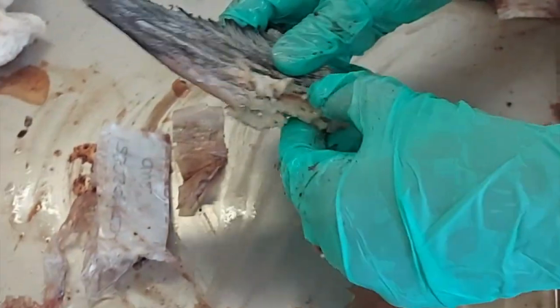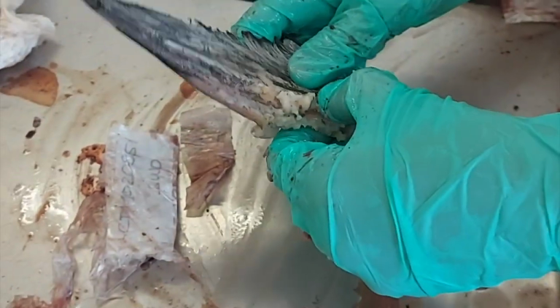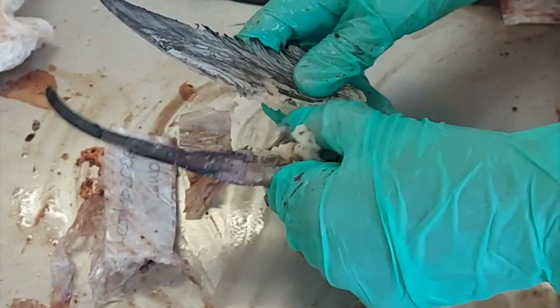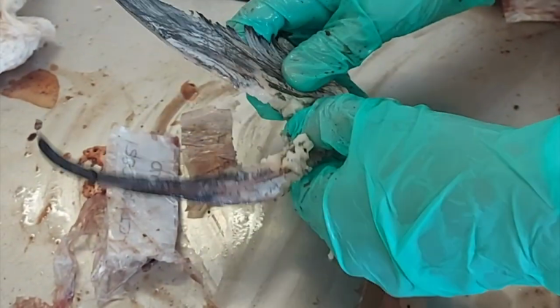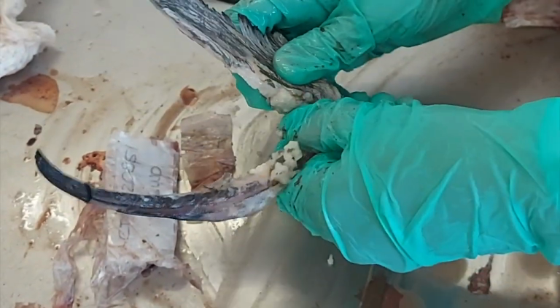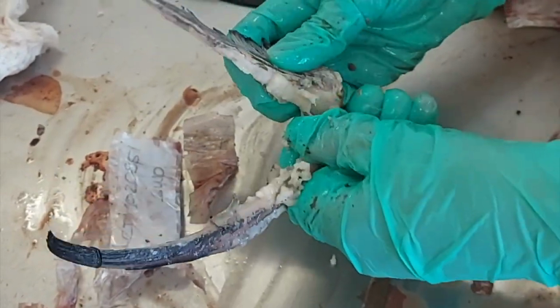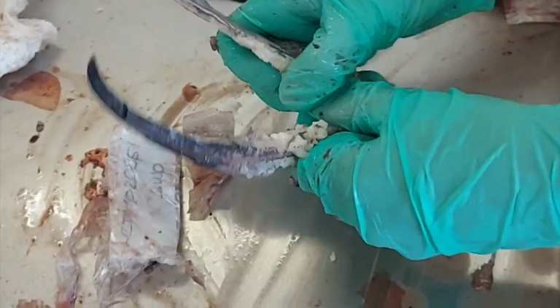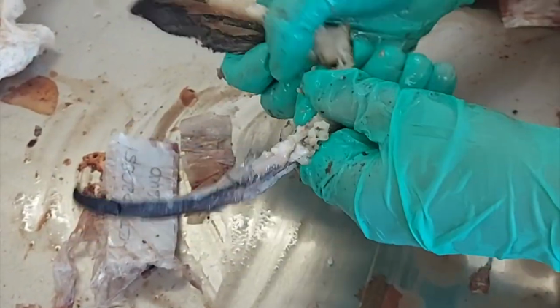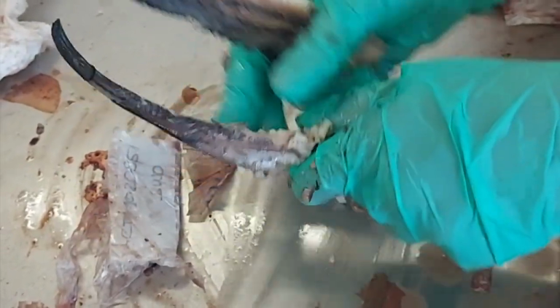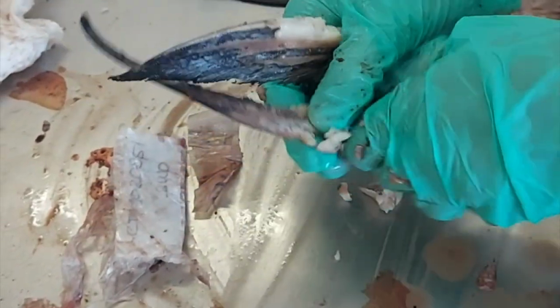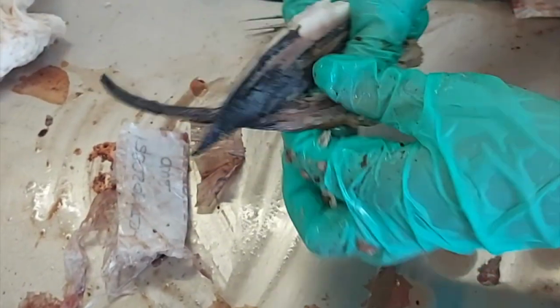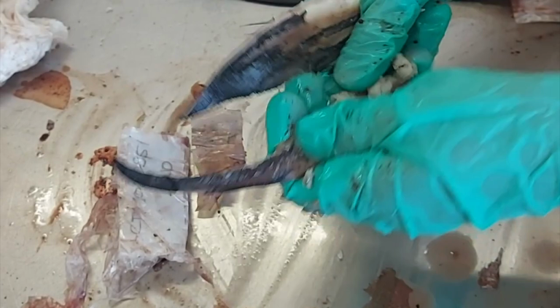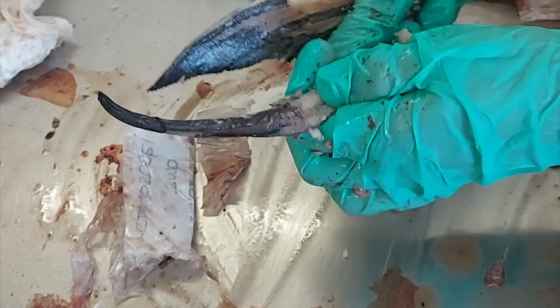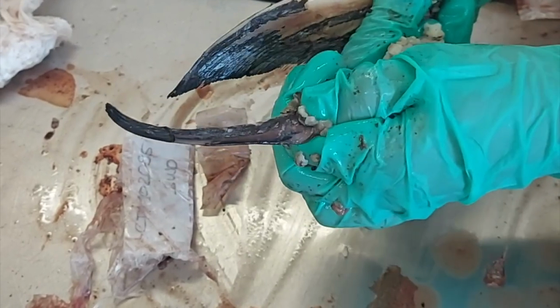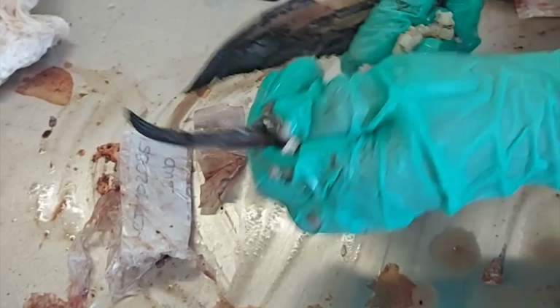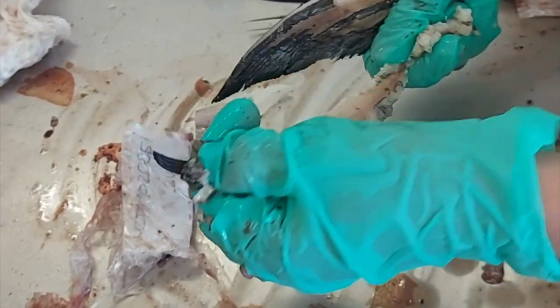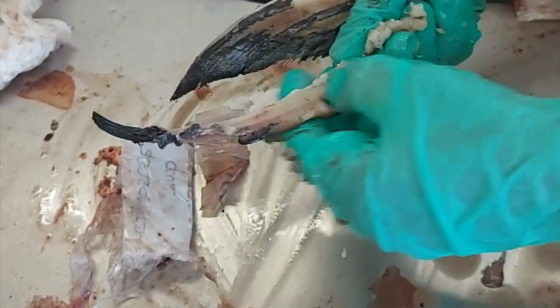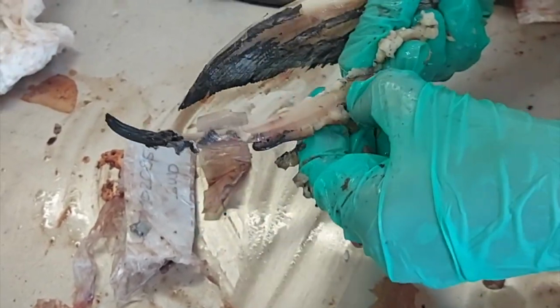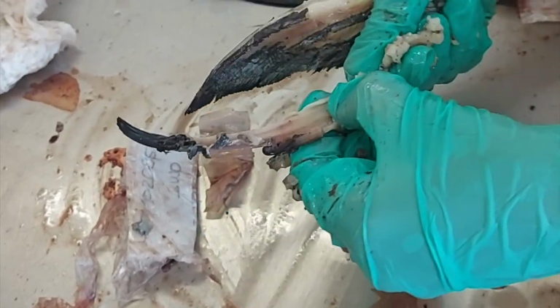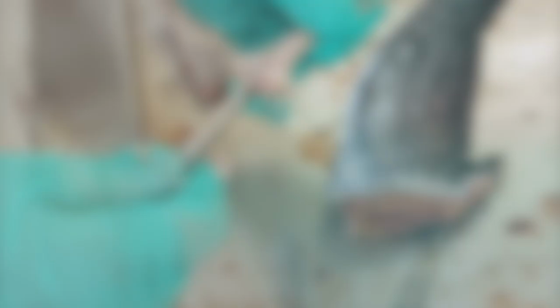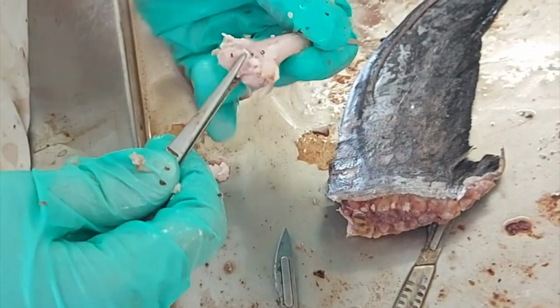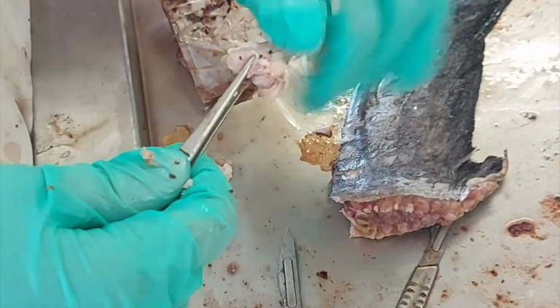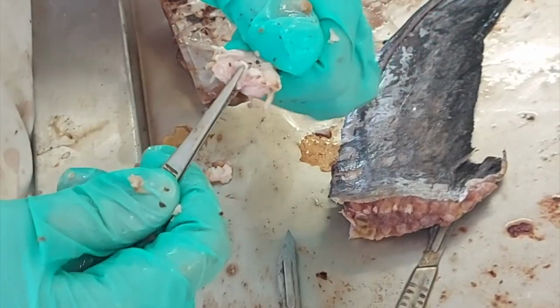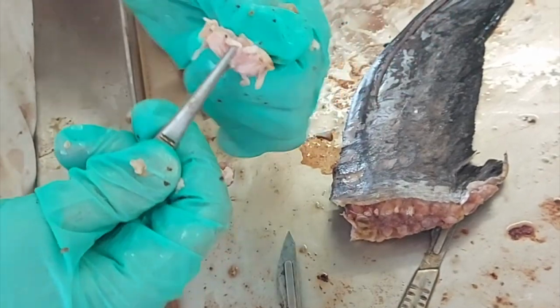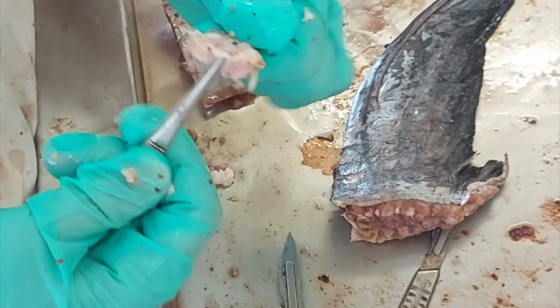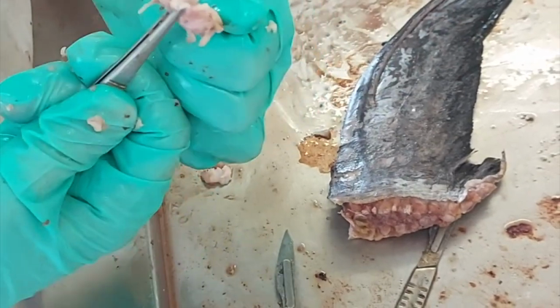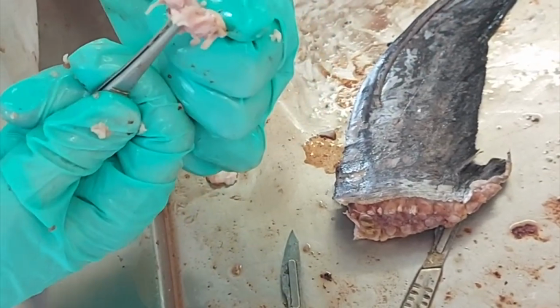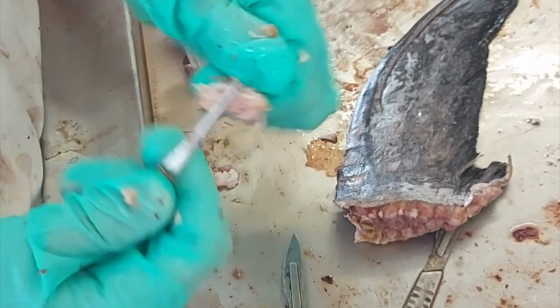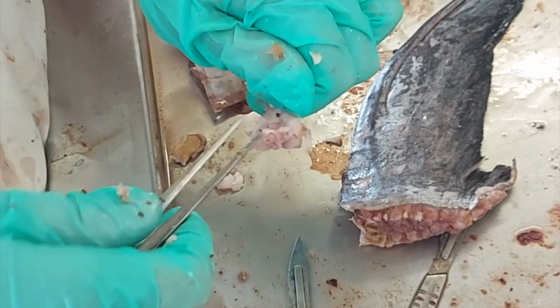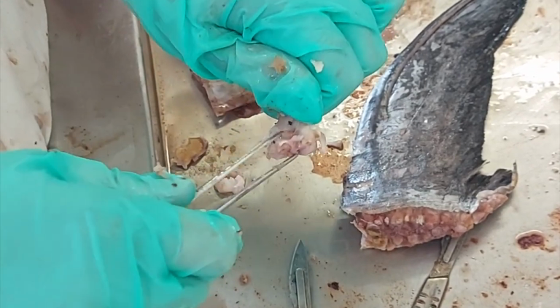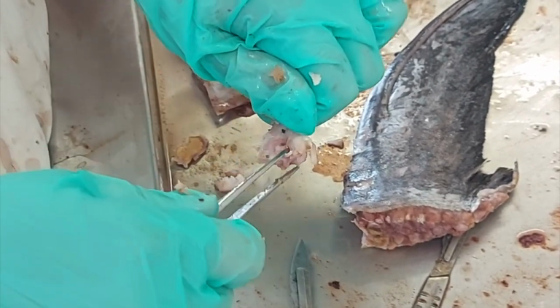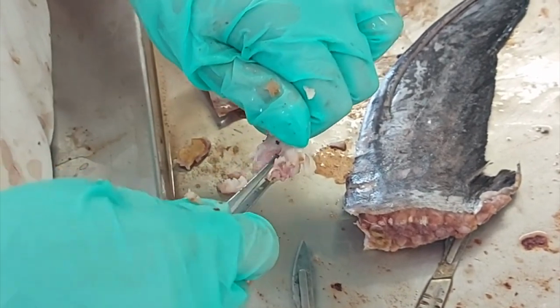Starting with the first spine, gently remove the surrounding flesh by hand. Using forceps or tweezers, remove the cartilage from the condyle.